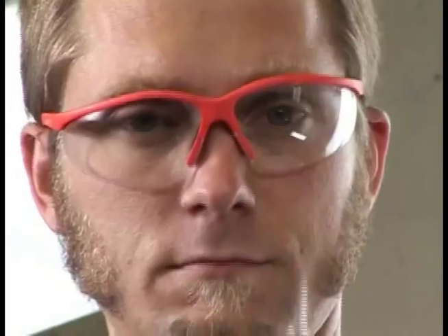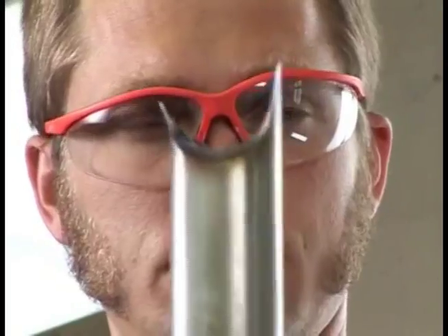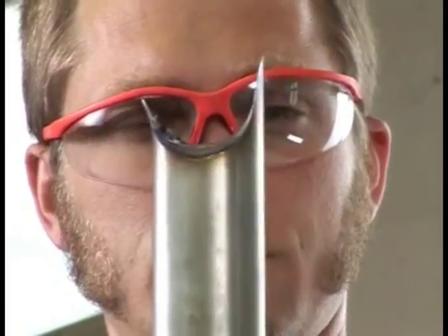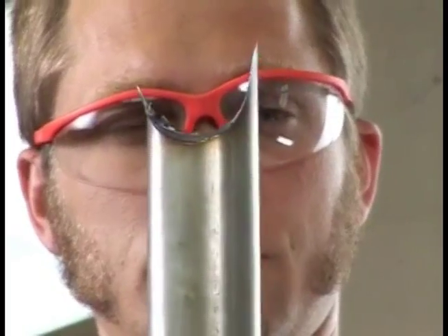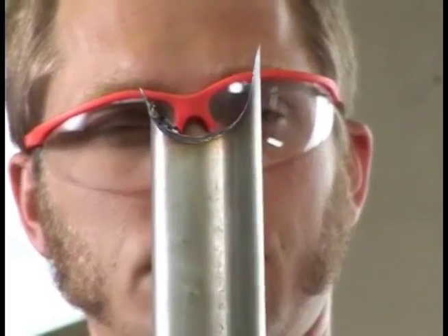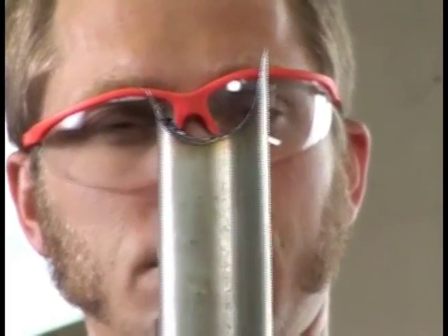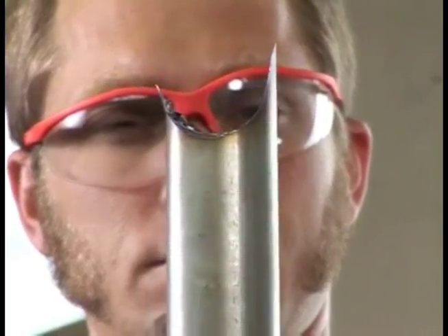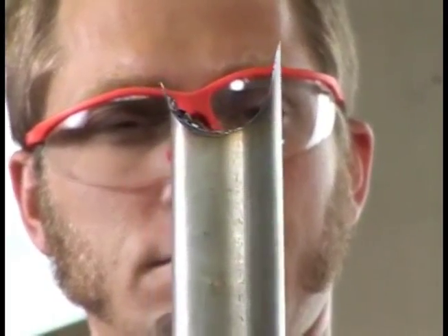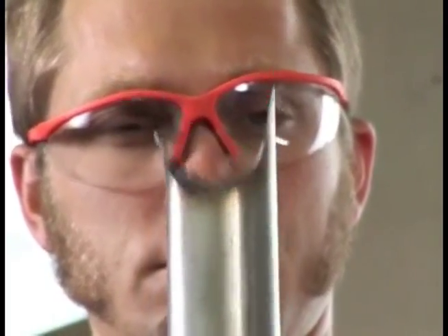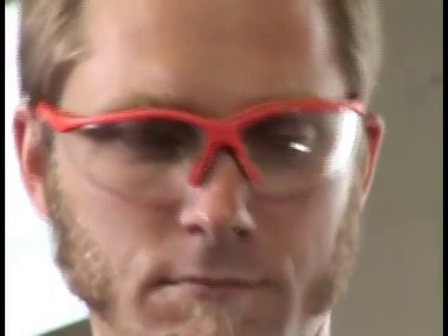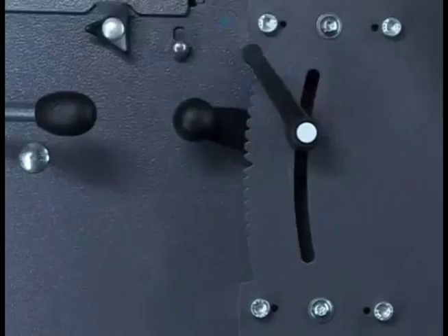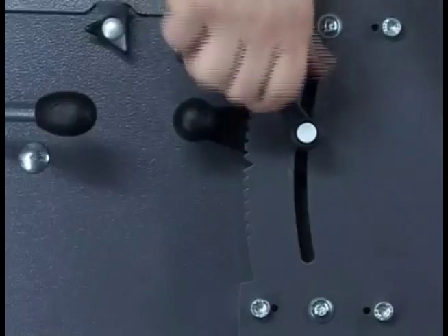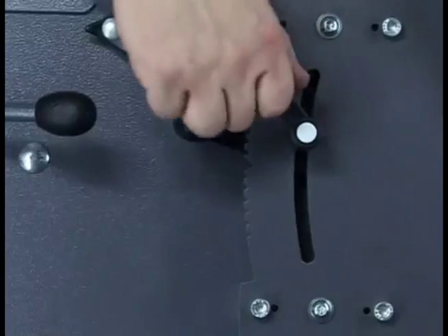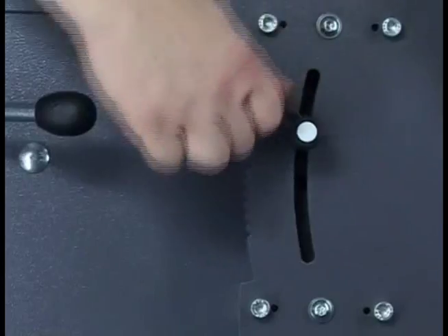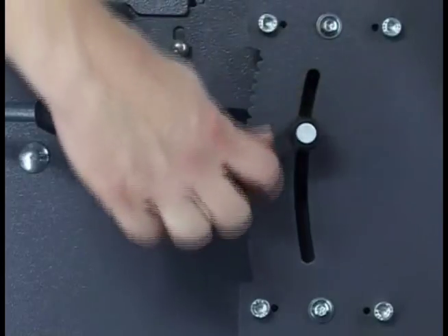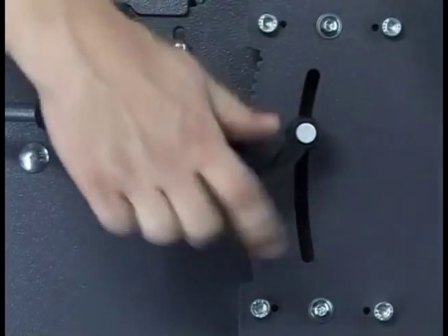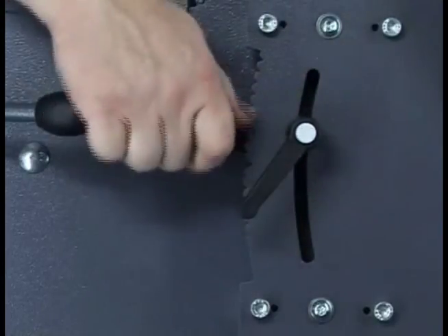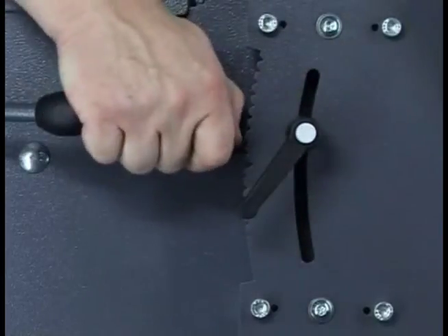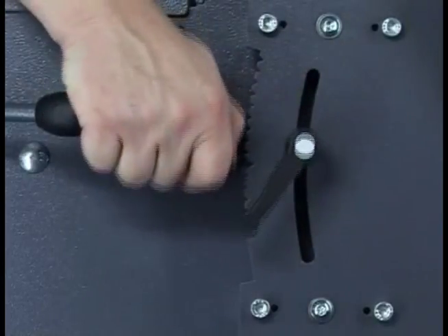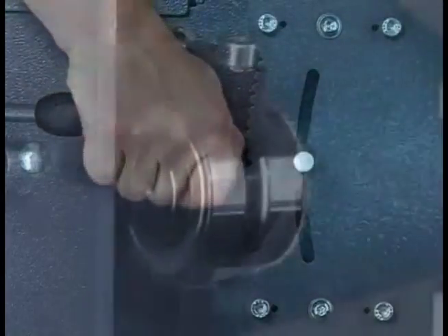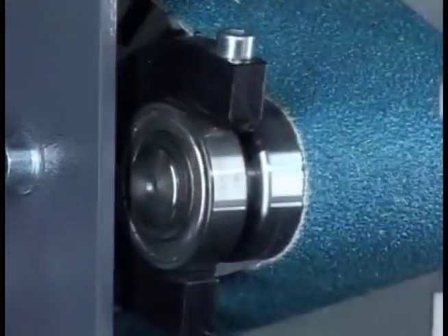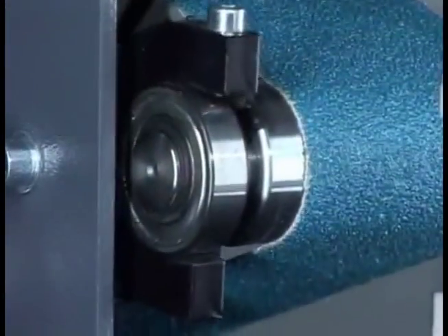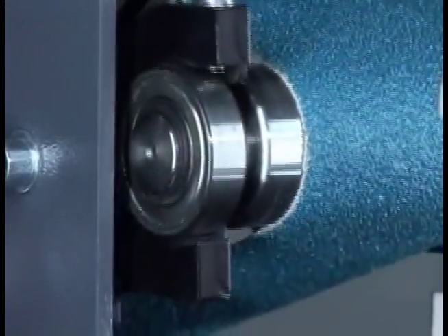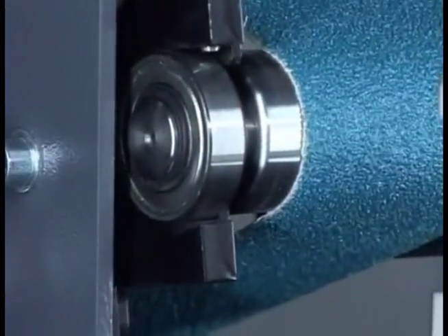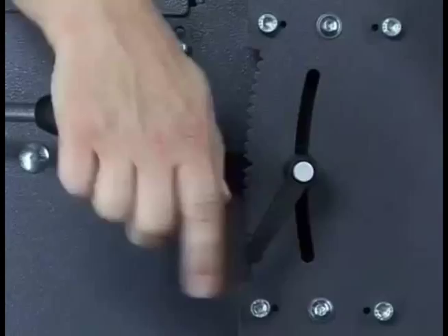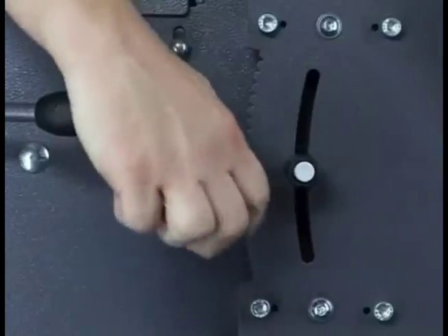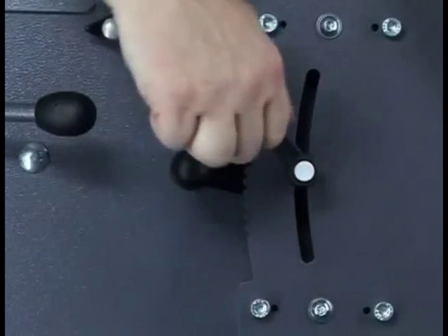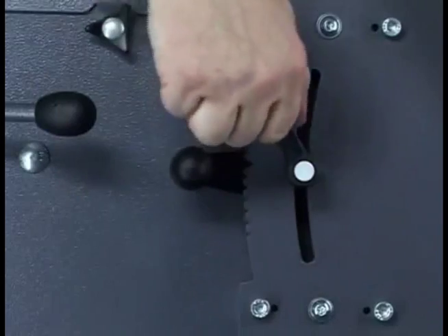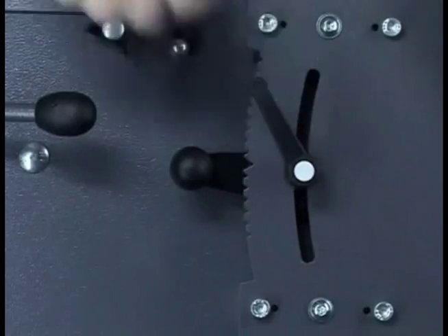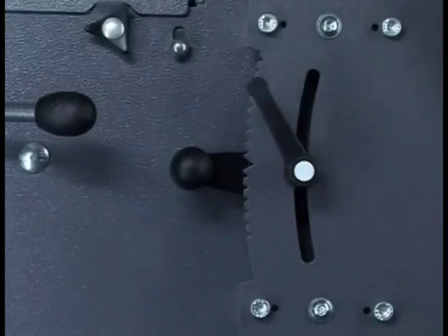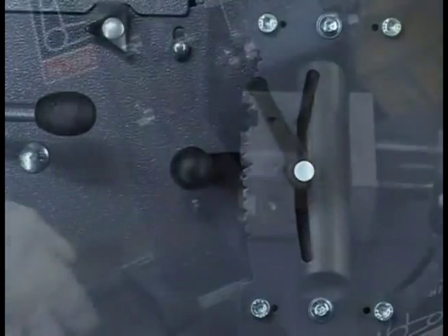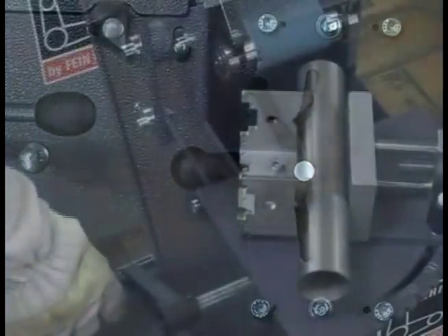If the radius is not centered in the workpiece, as in this case, adjust the contact roller by releasing the rocker lever, adjusting the roller as needed, and re-tightening it.